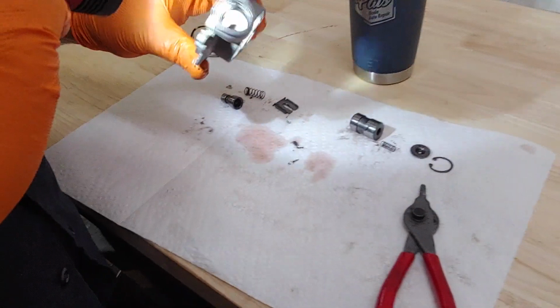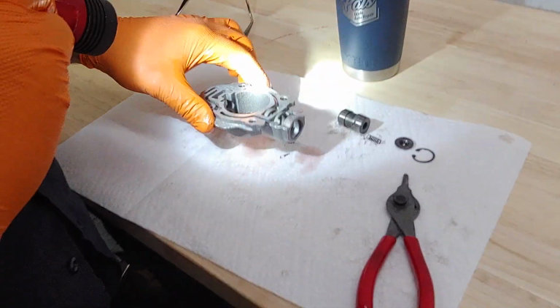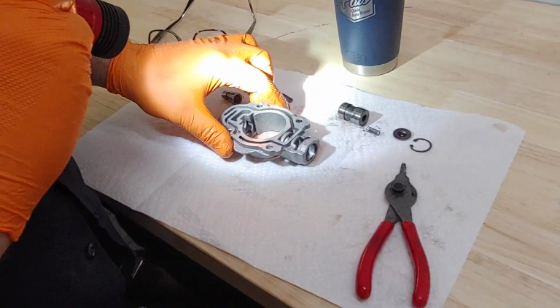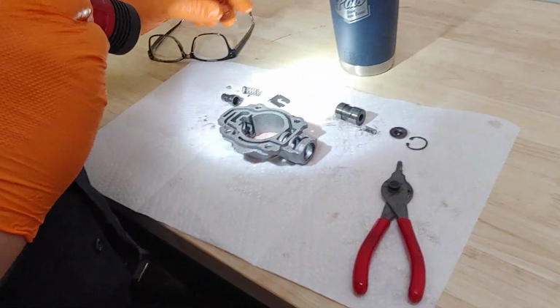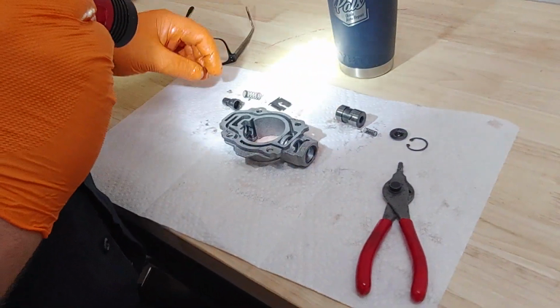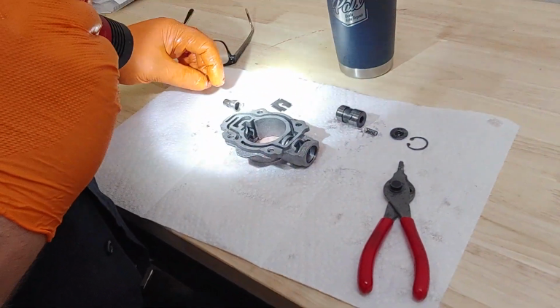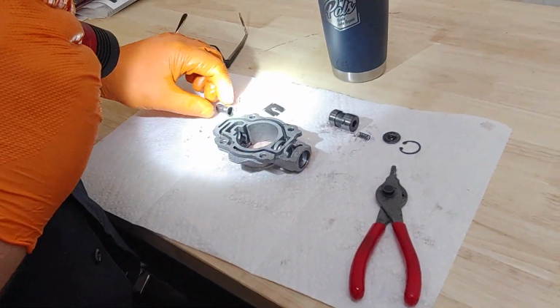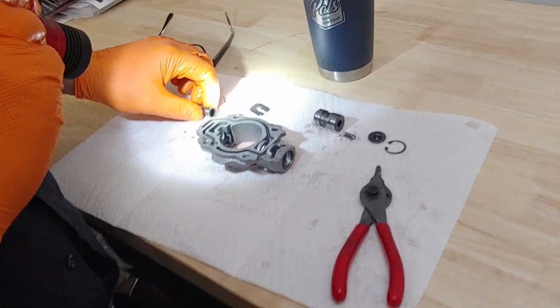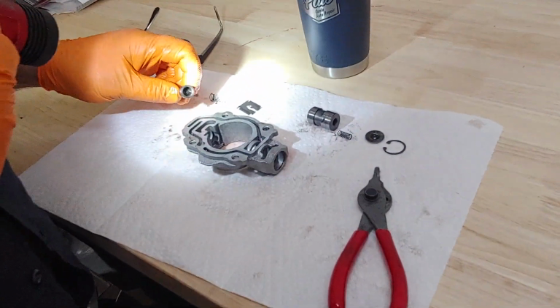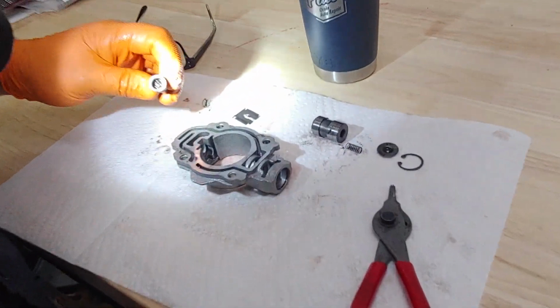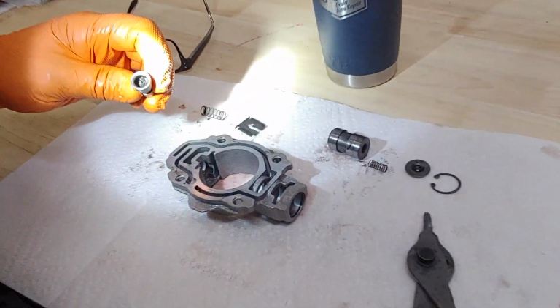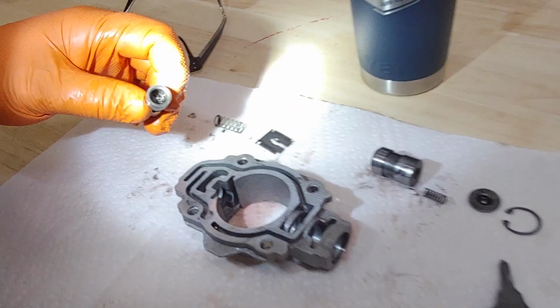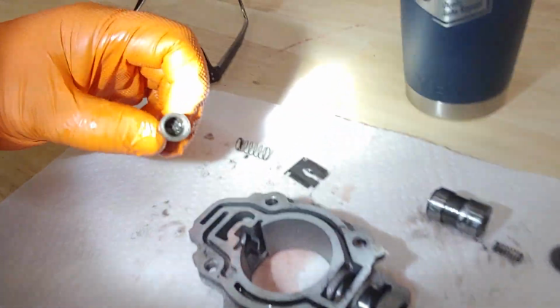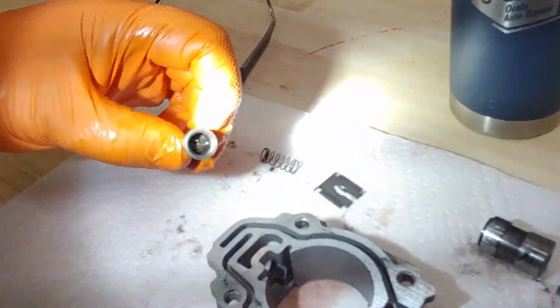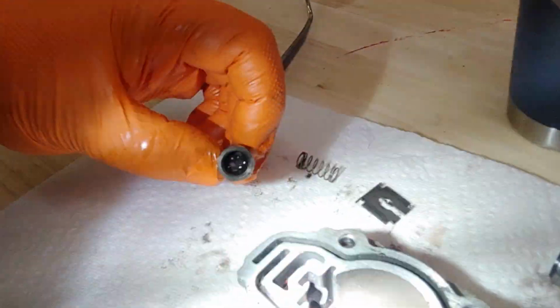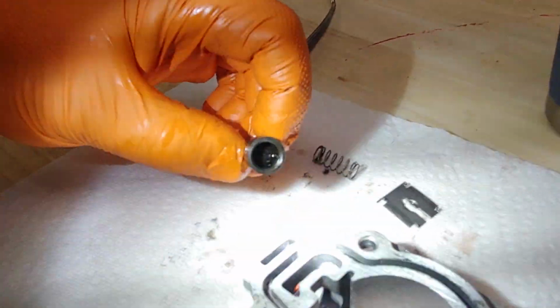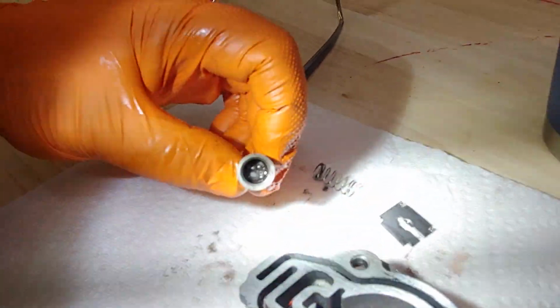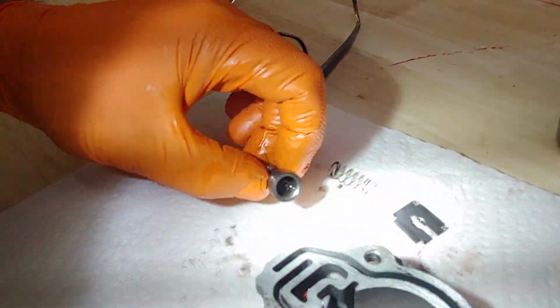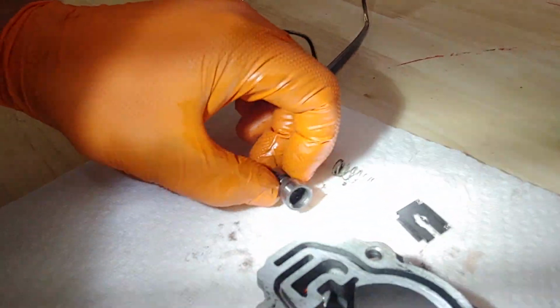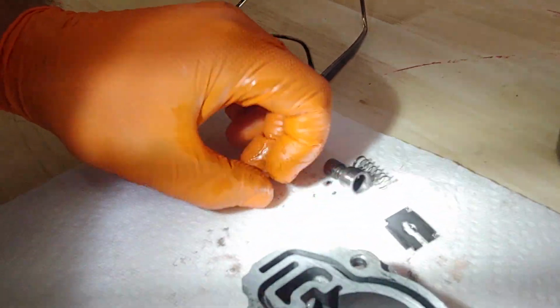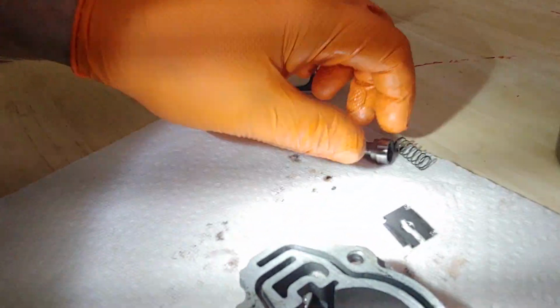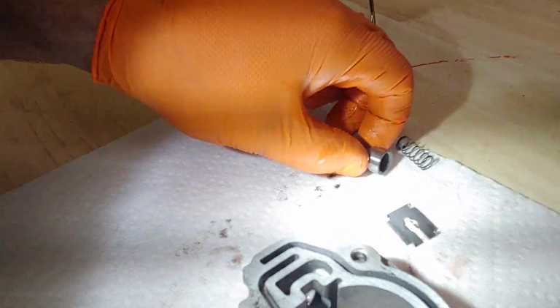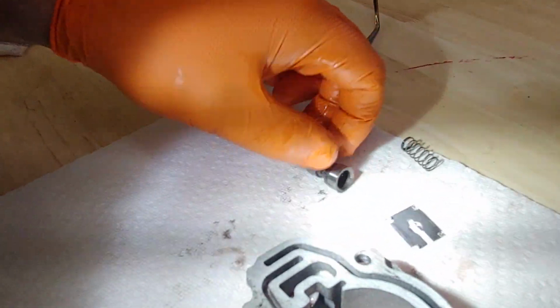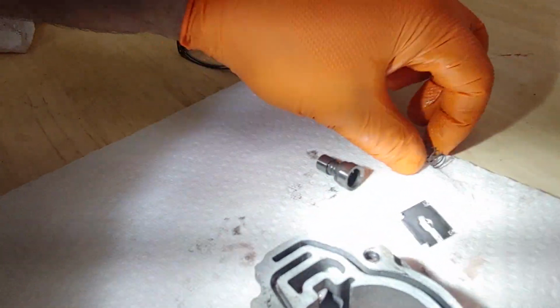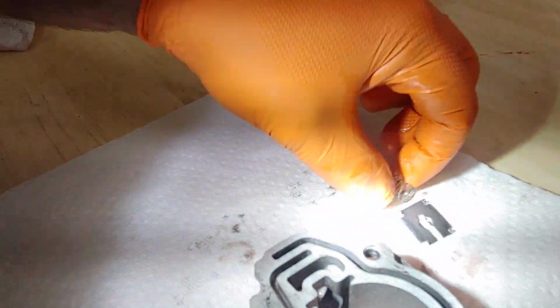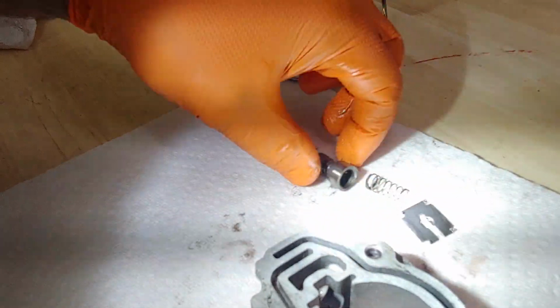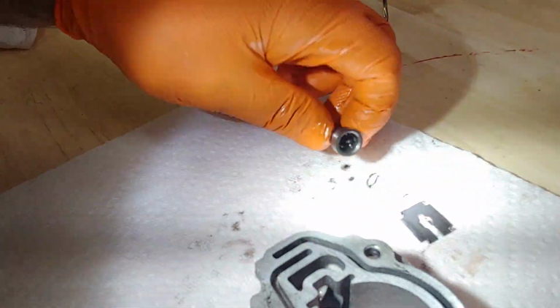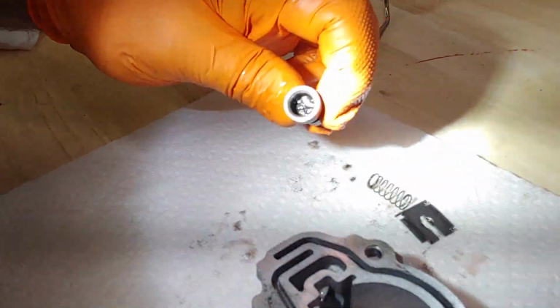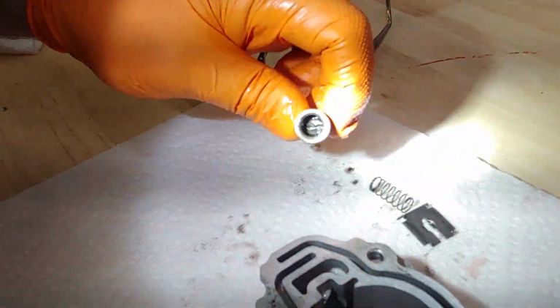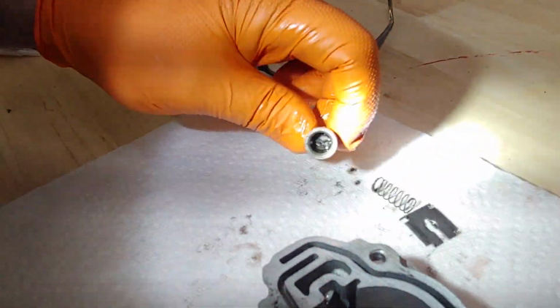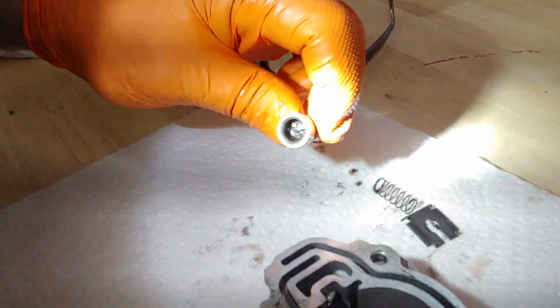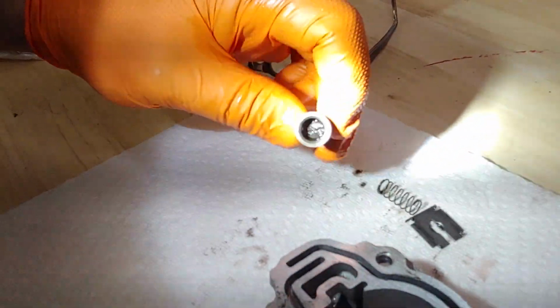So the fluid was very clean, but when it went through the passageways and went into the little piston for the governor, it's got debris in it, and that debris is holding back the spring and won't allow it to shift.